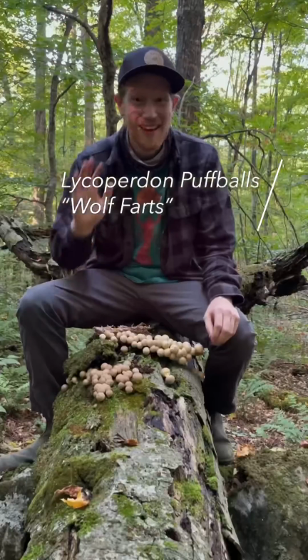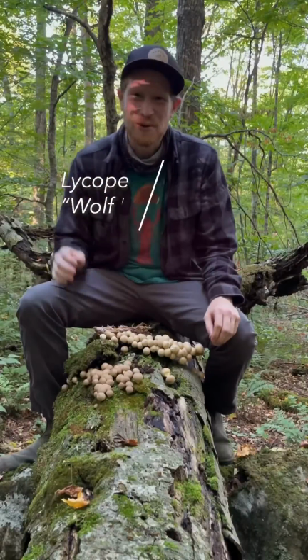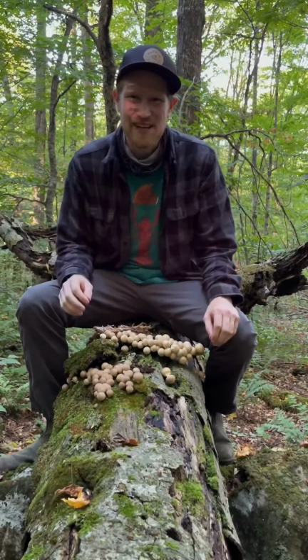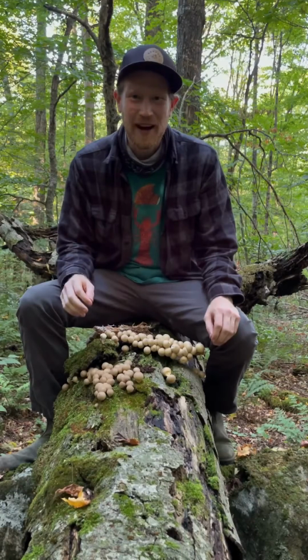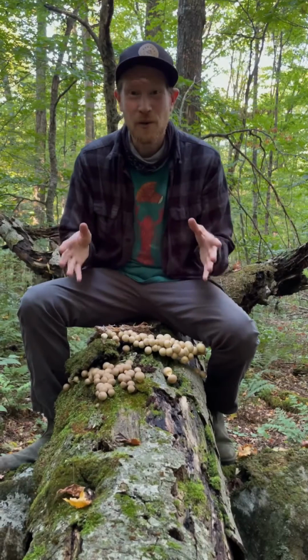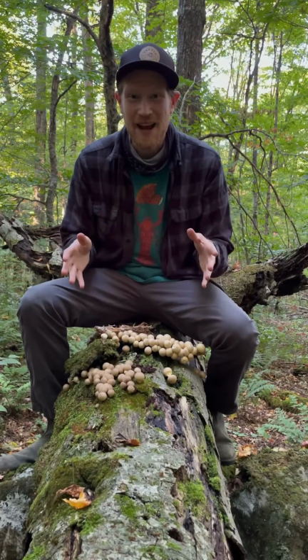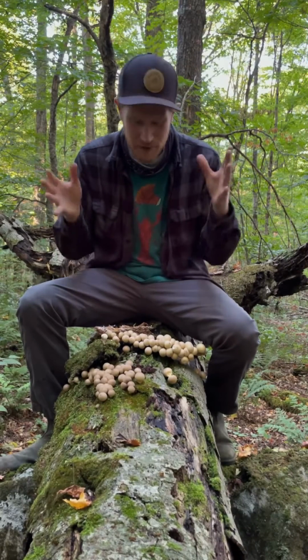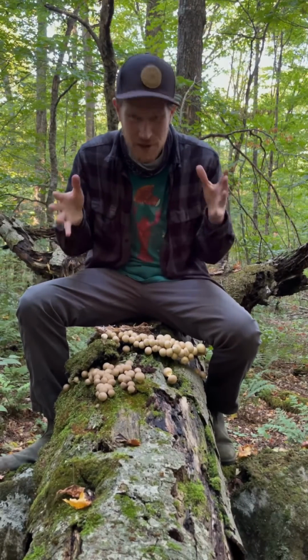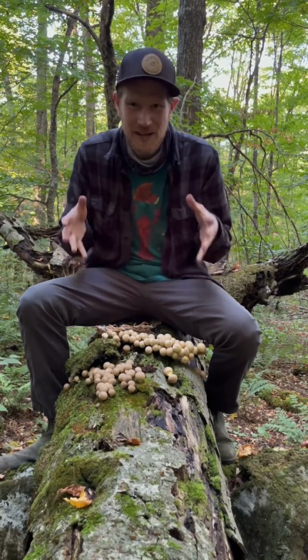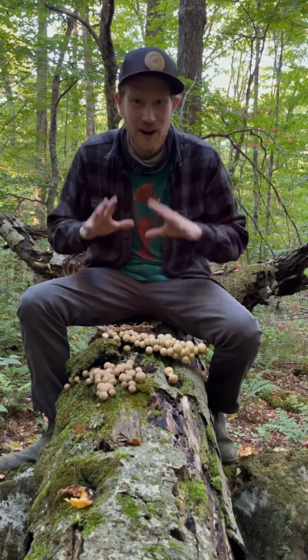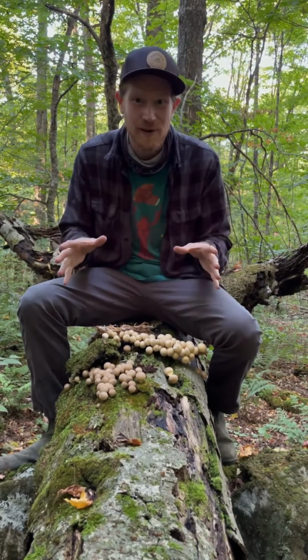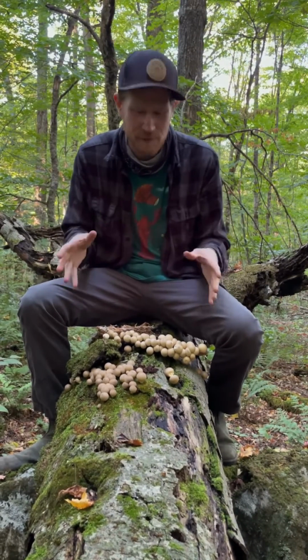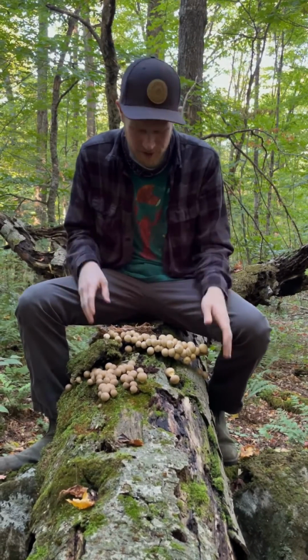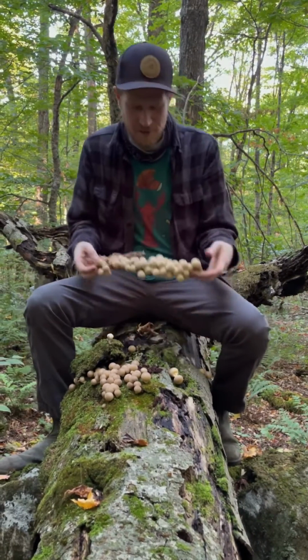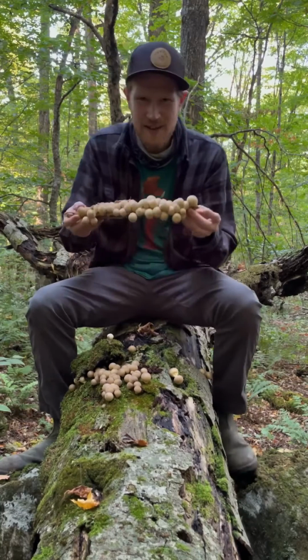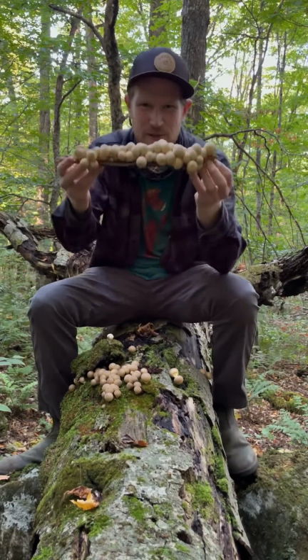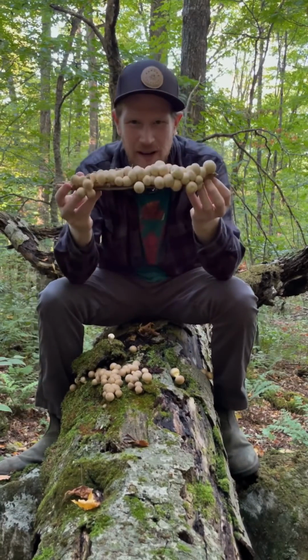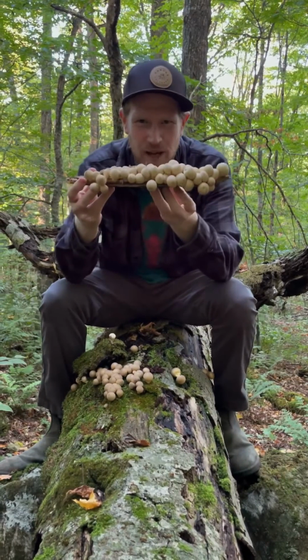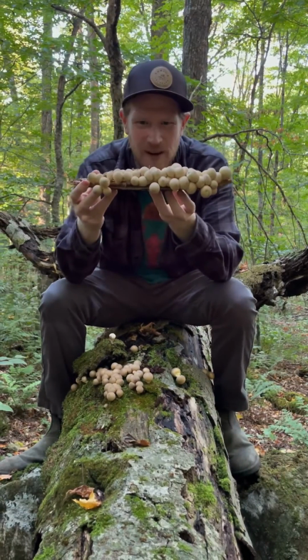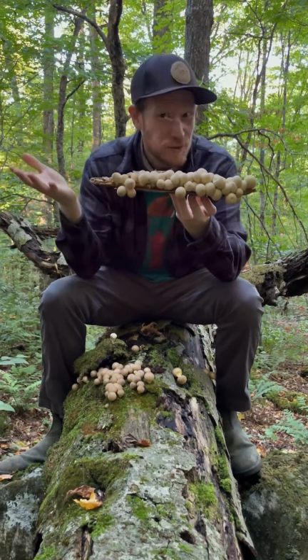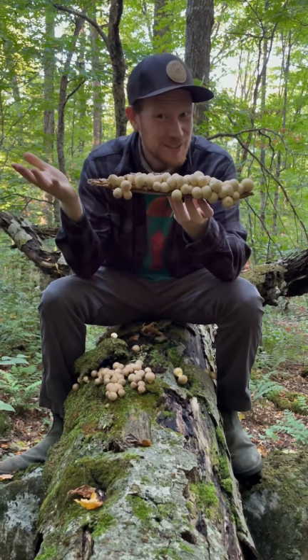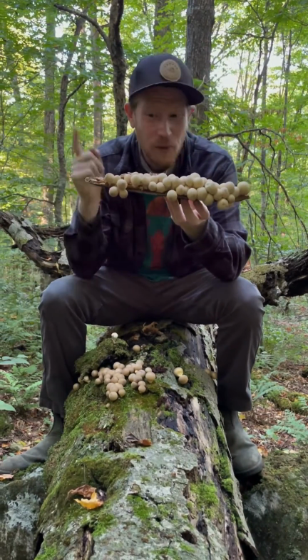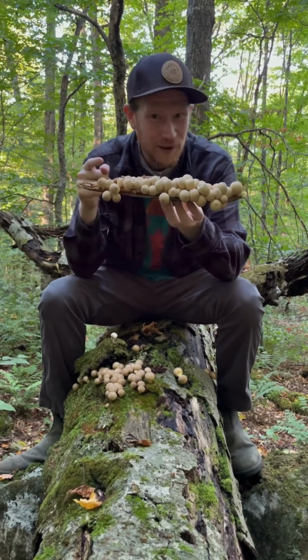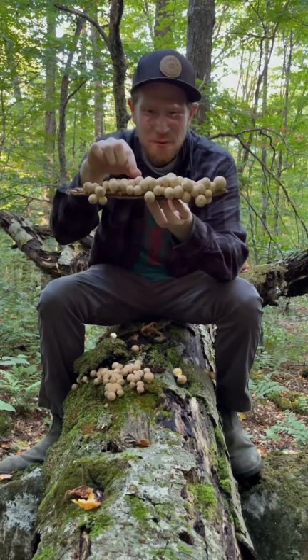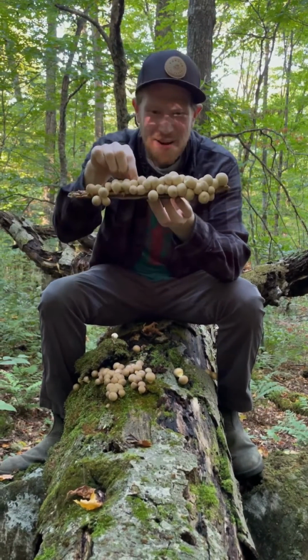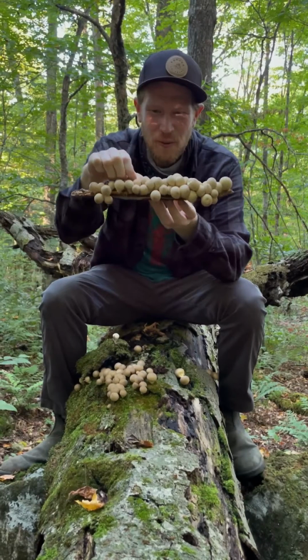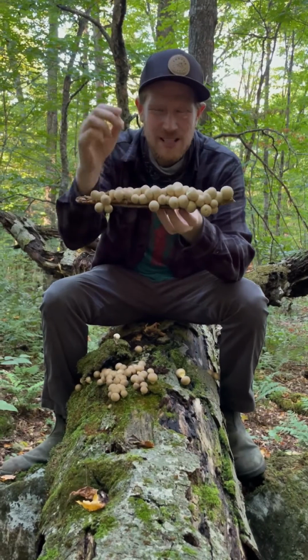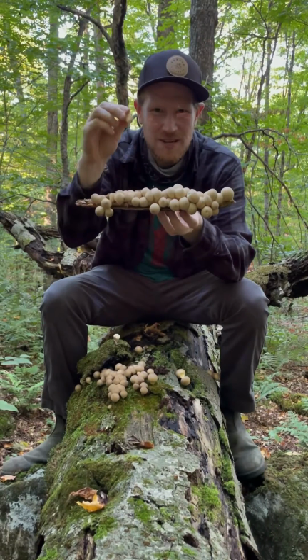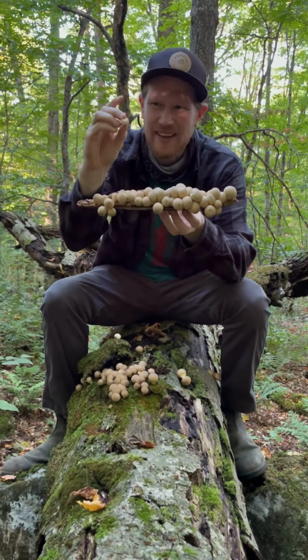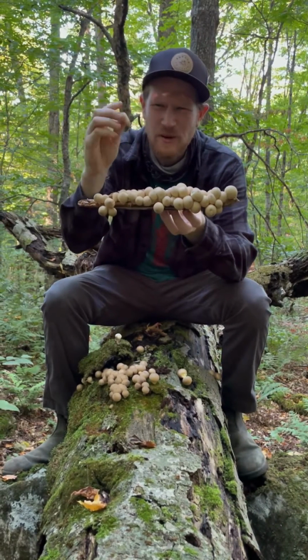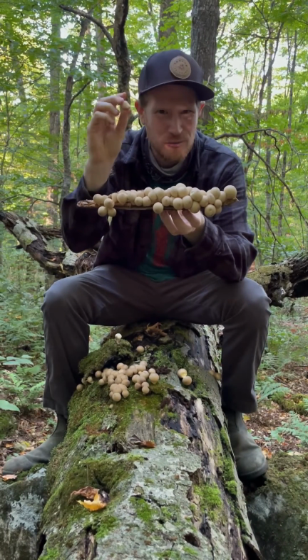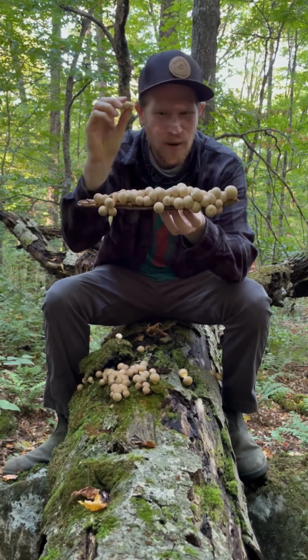Hey, it's Gordon, fascinated by fungi. We're out here in the woods in New Hampshire and we just found this huge dead log covered in puffballs. These are a really impressive fruiting of Lycoperdon — which translates to 'wolf farts.' Right now they're white and spongy, kind of like tiny little mushroom tofu balls.